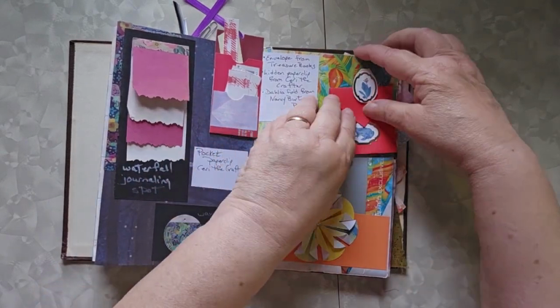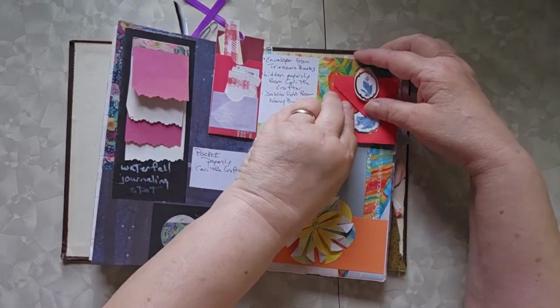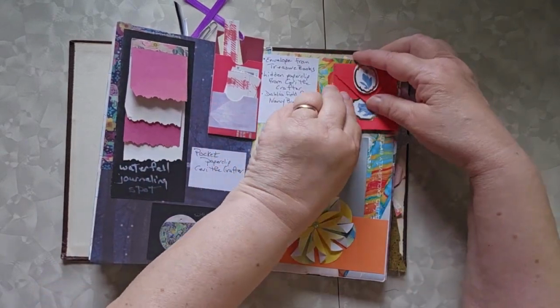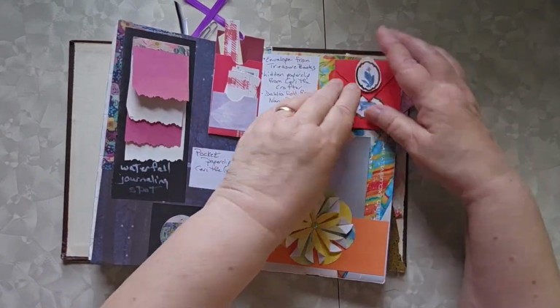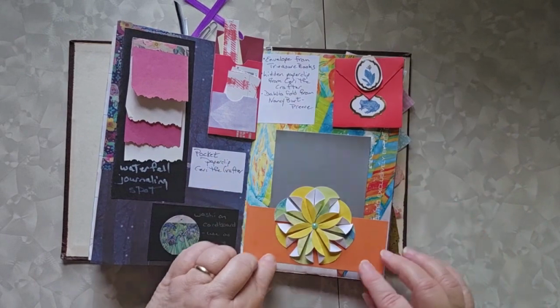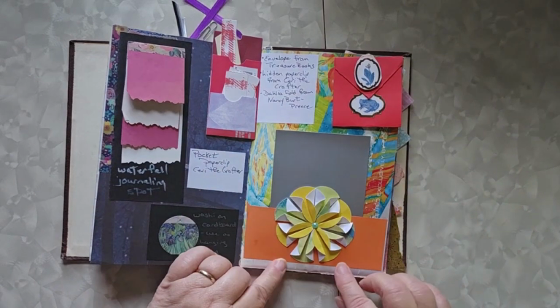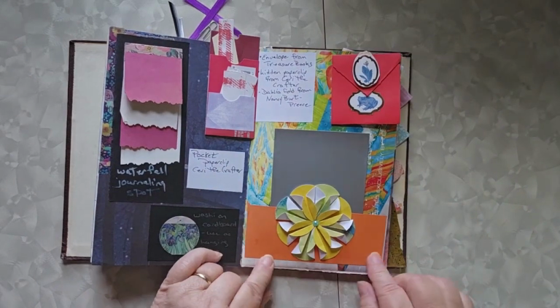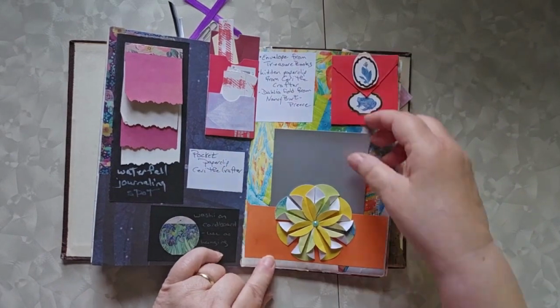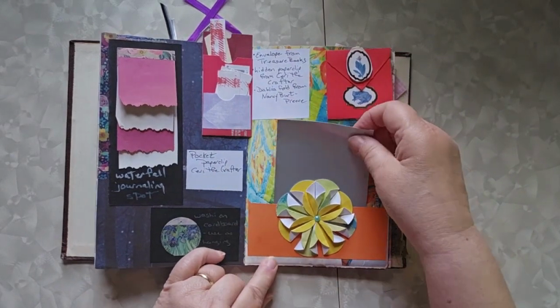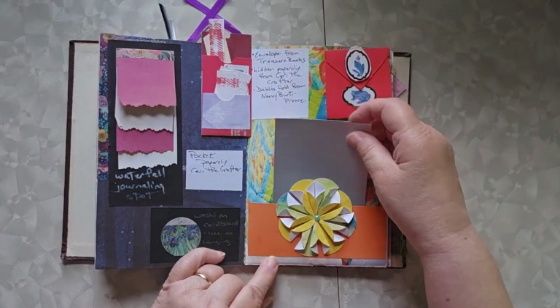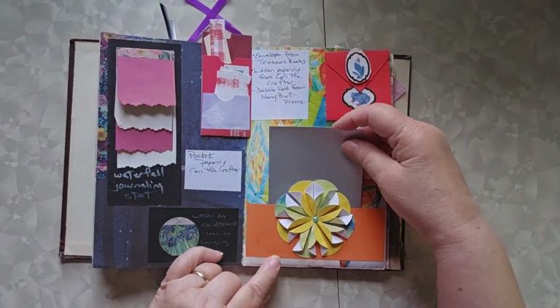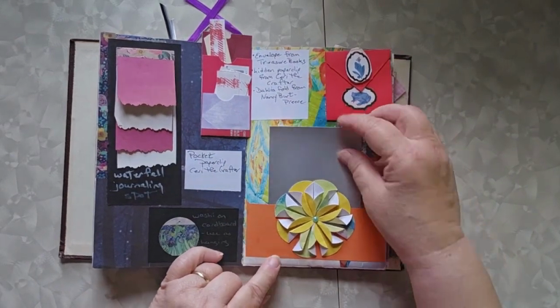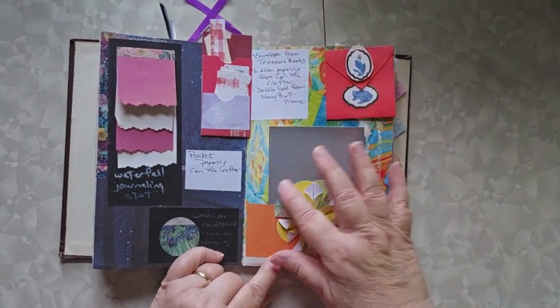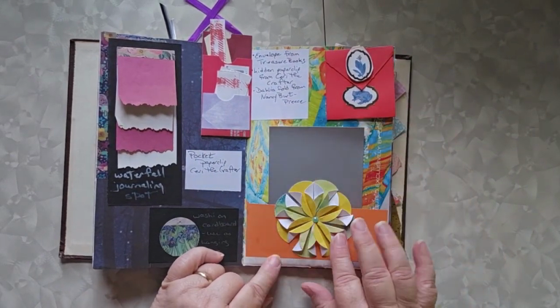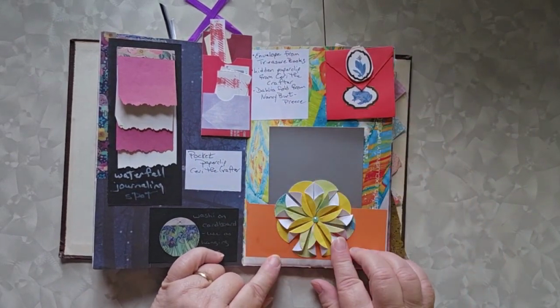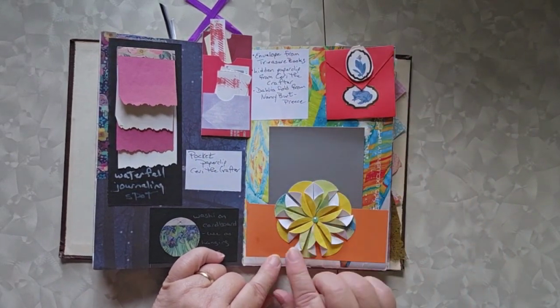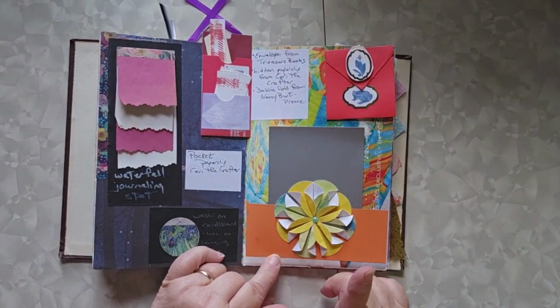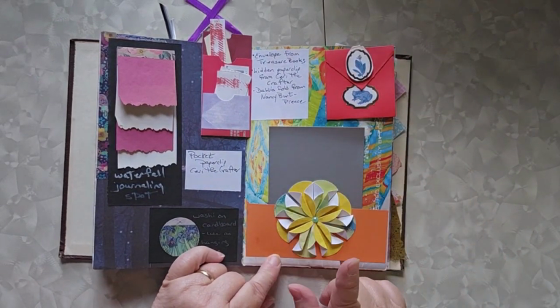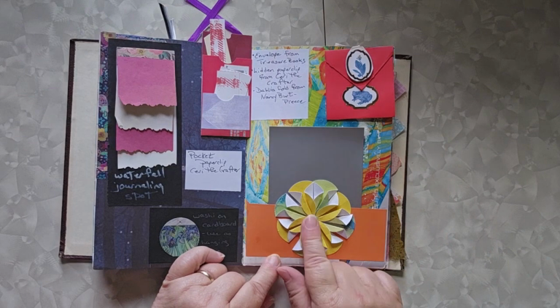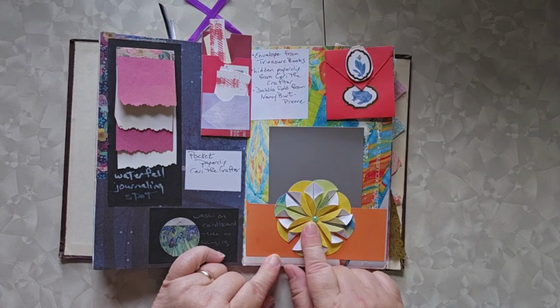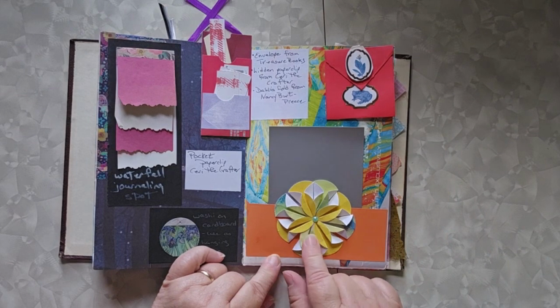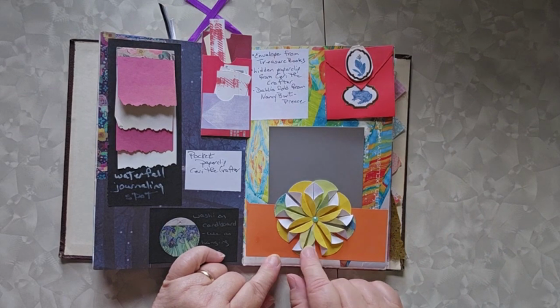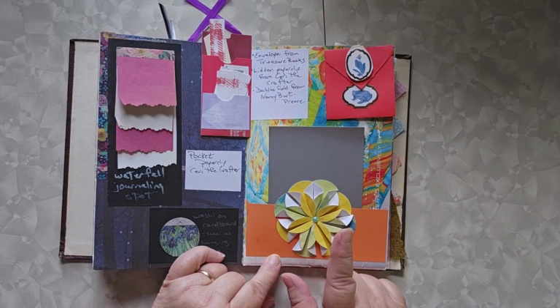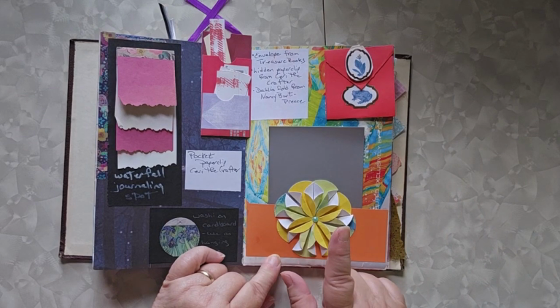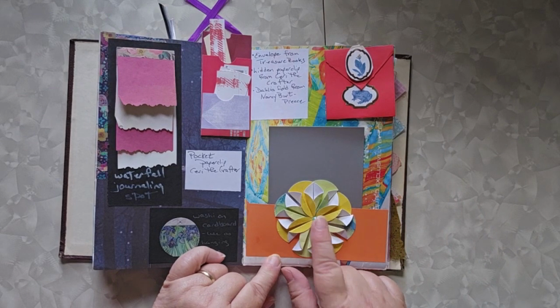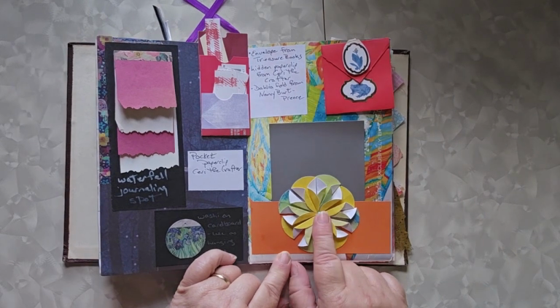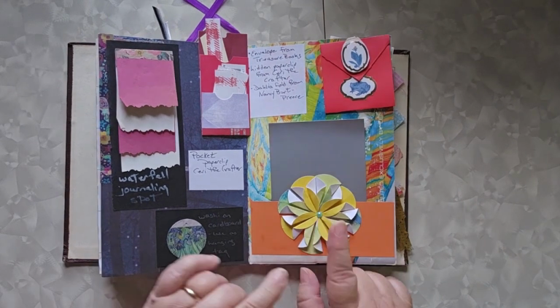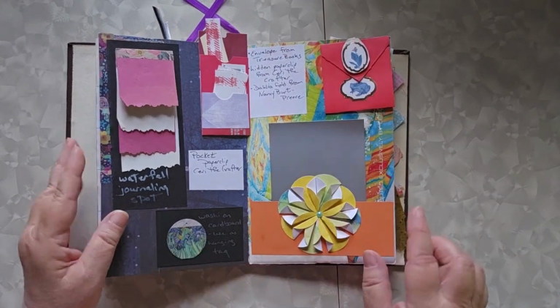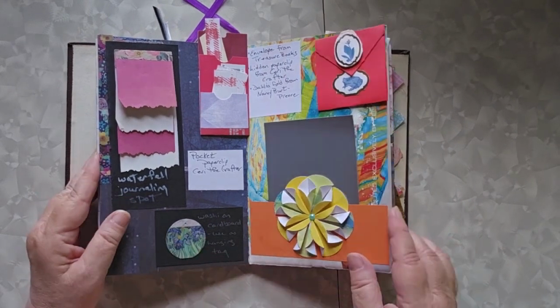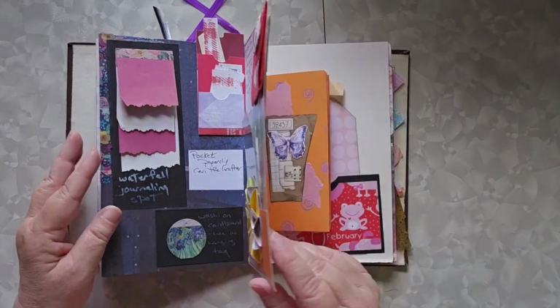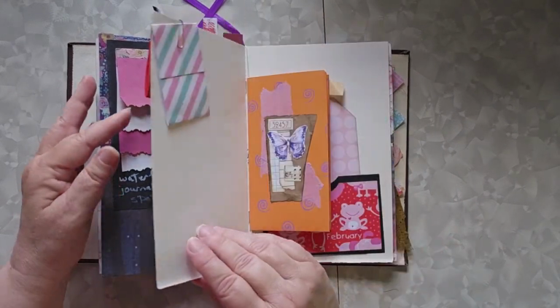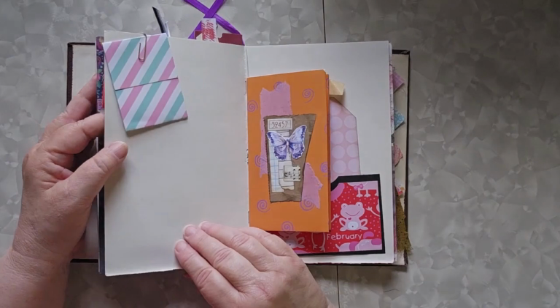This is another hidden paperclip that's also by Carrie the Crafter. This little journaling spot idea came from Natasha at Treasure Books, and that's just a regular pocket — I just stuck something in there so you could see it more easily. And that dahlia fold, which is a recent video that I did, came from Nancy Burt Preece.